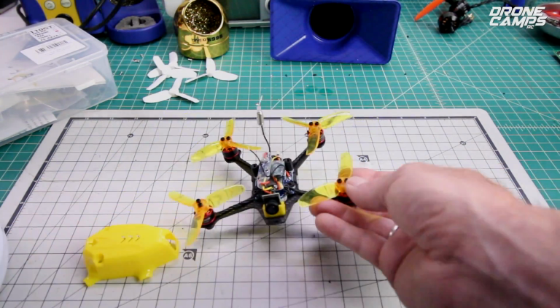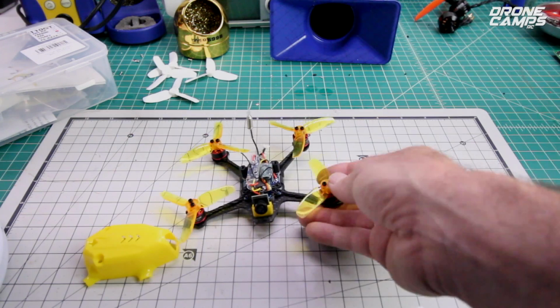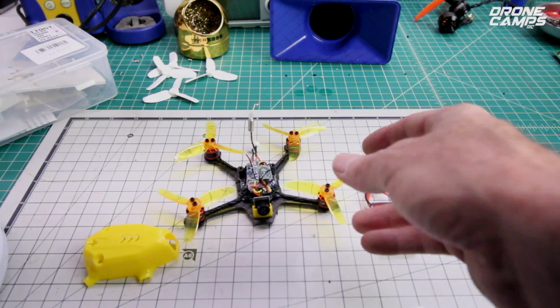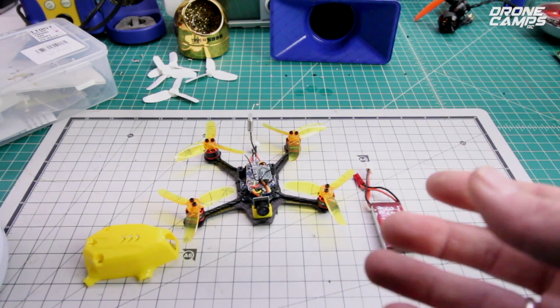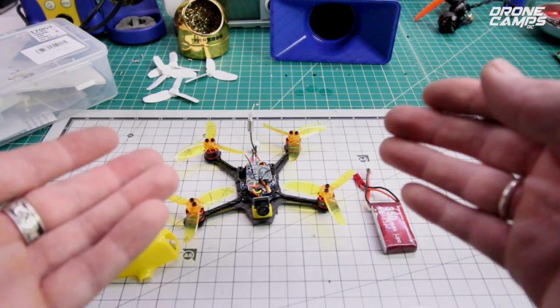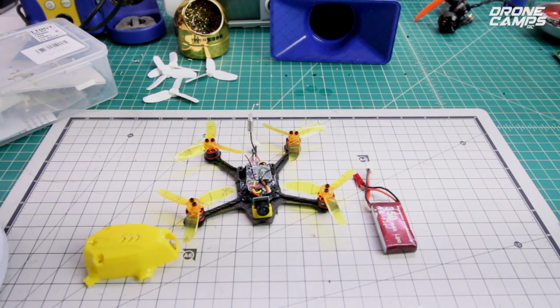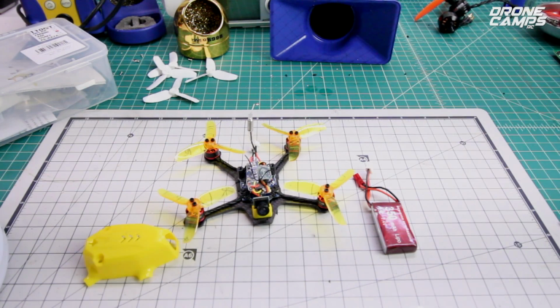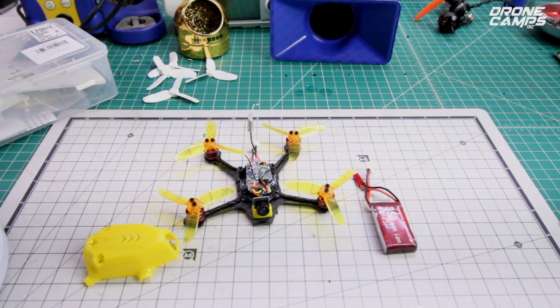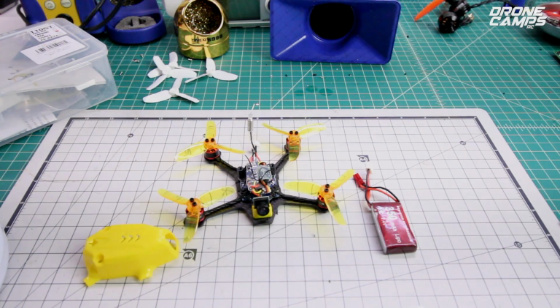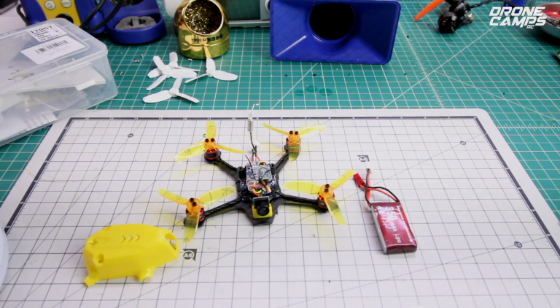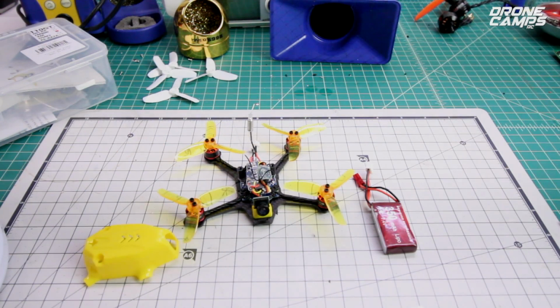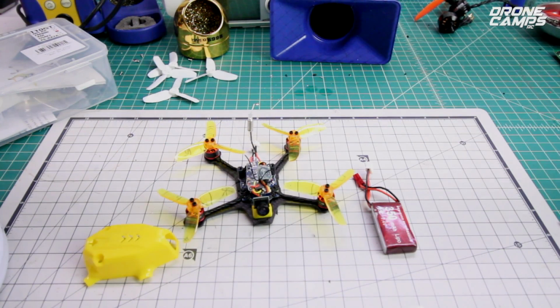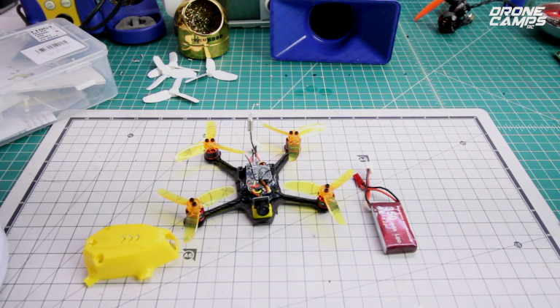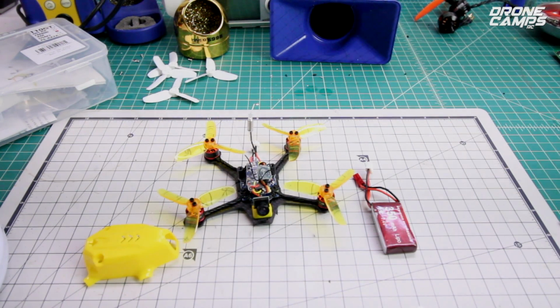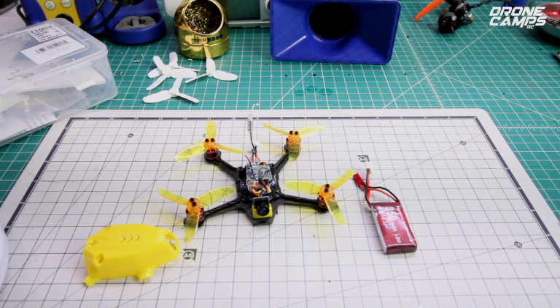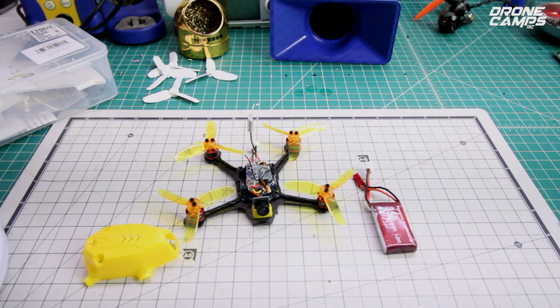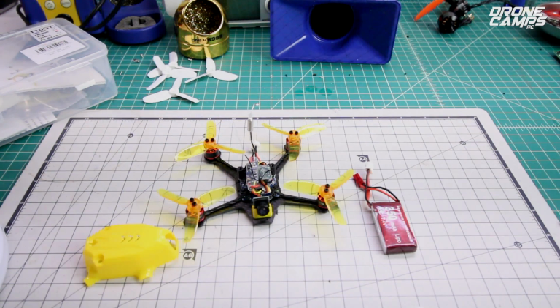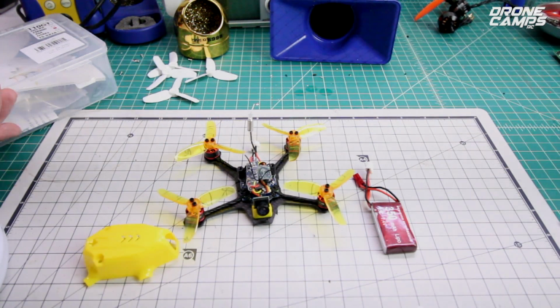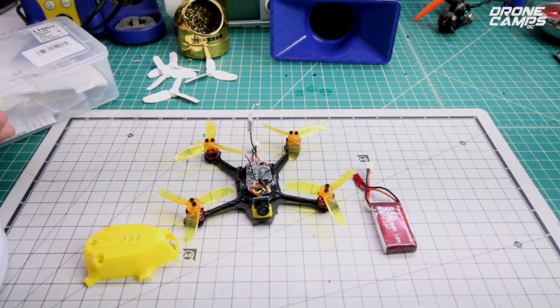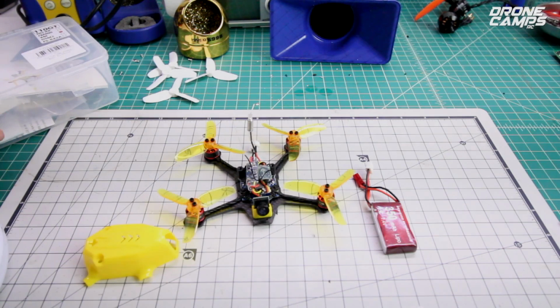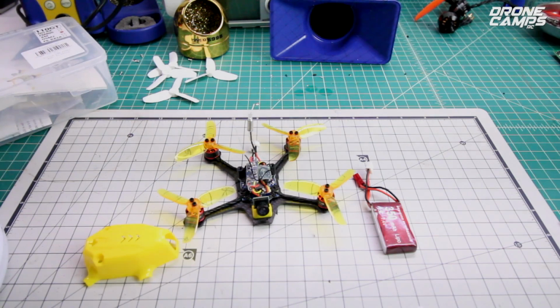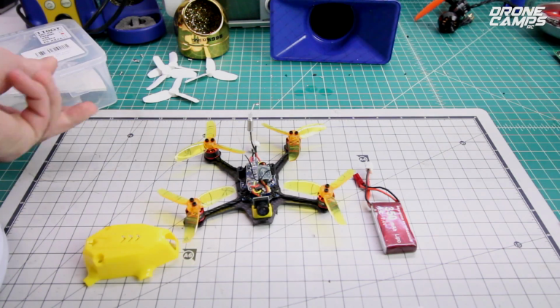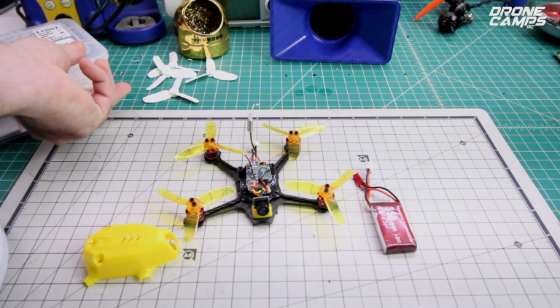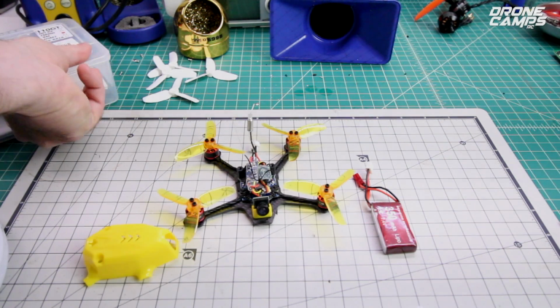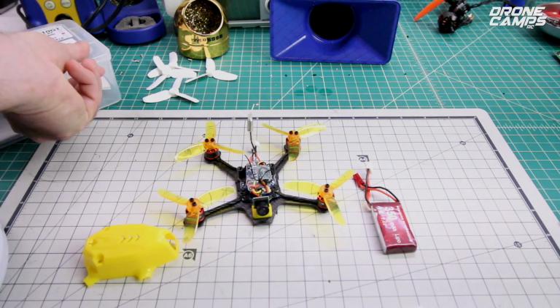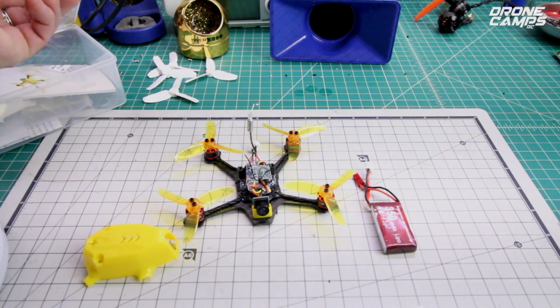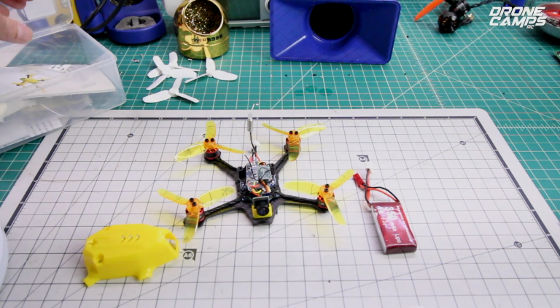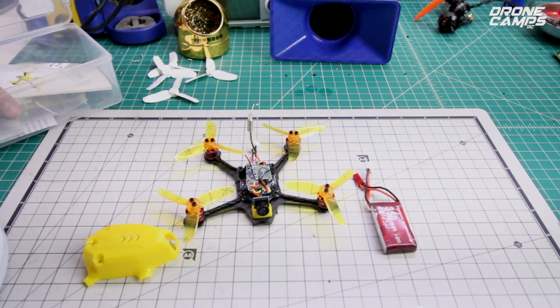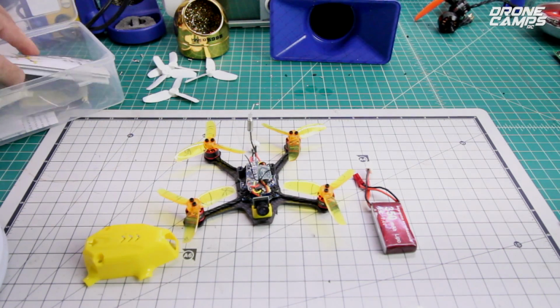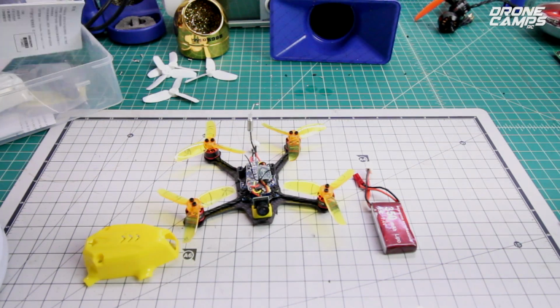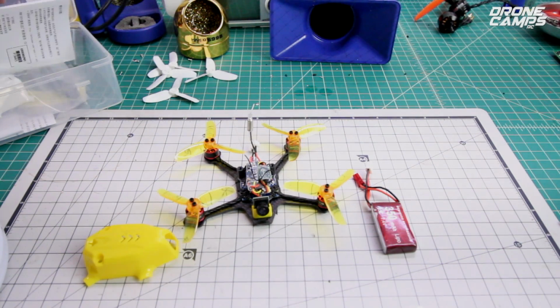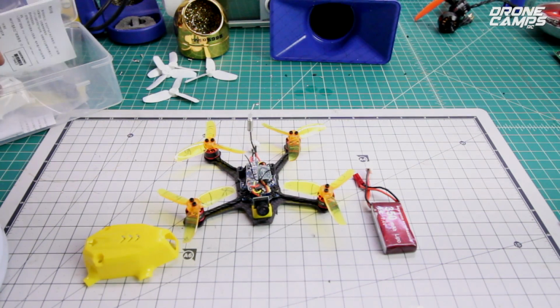I like this 110 size. I think it flies really well, and it flies way different than my smaller 90 size quads.